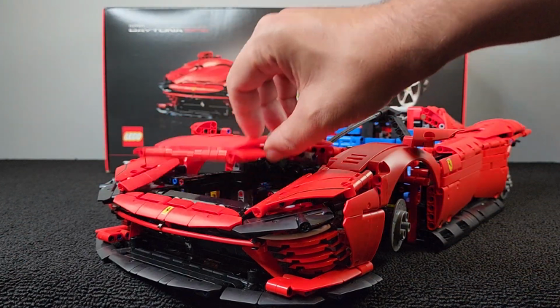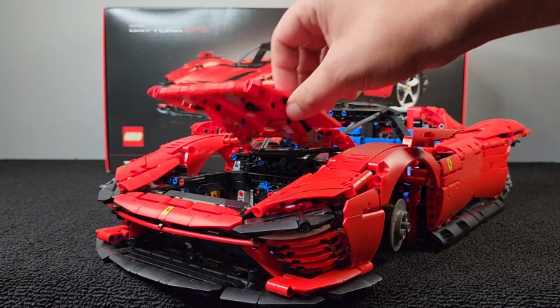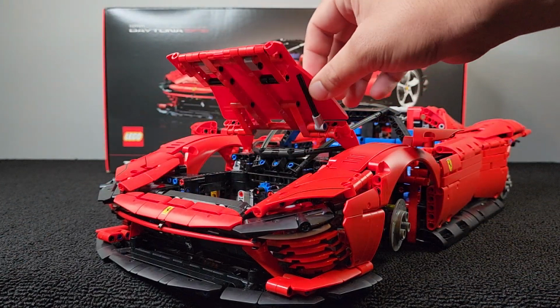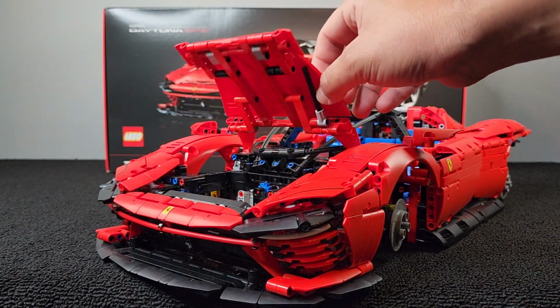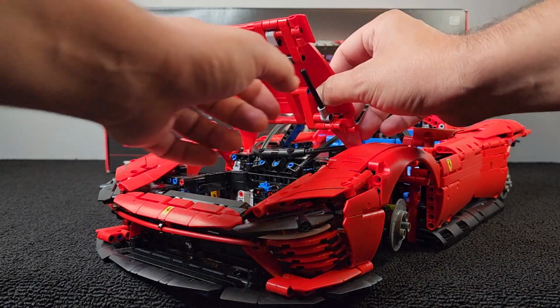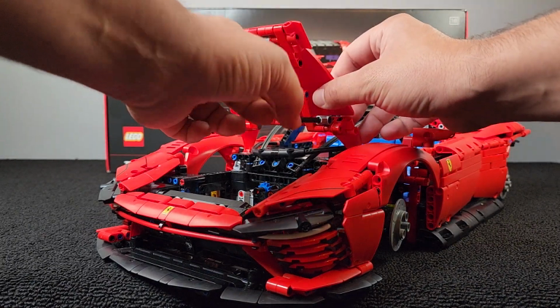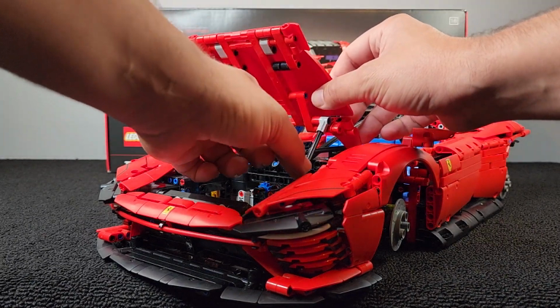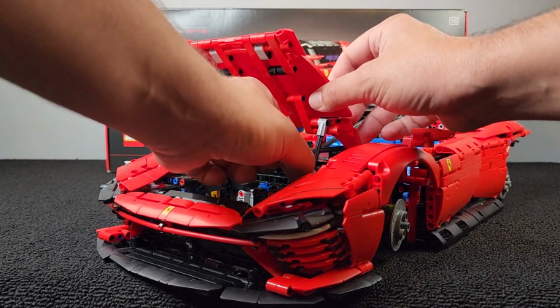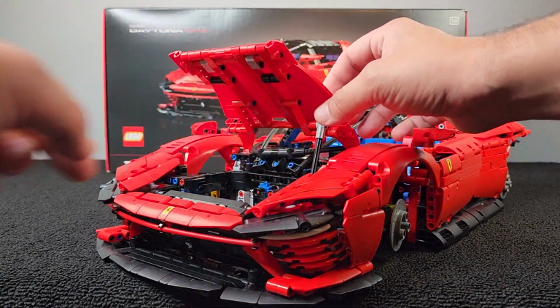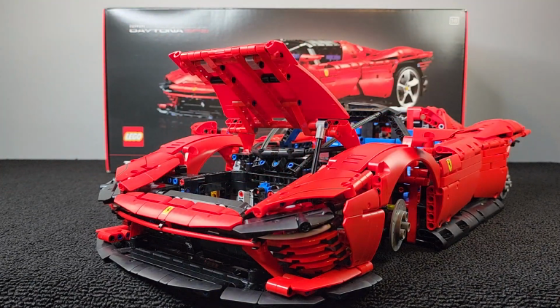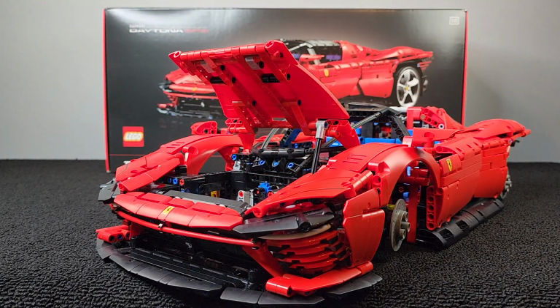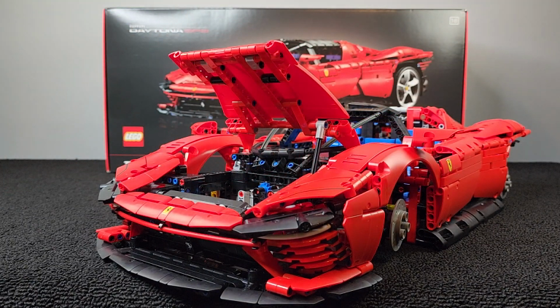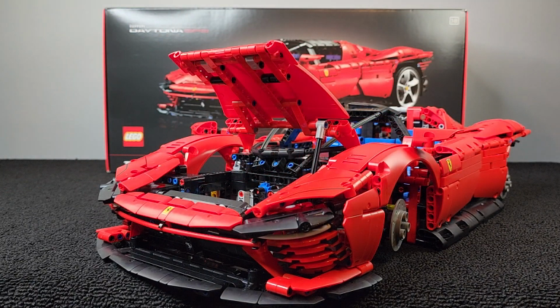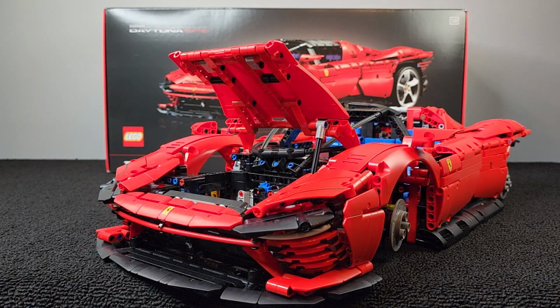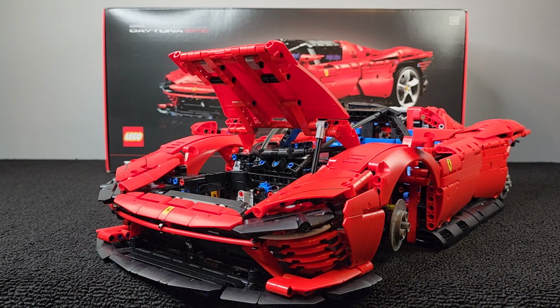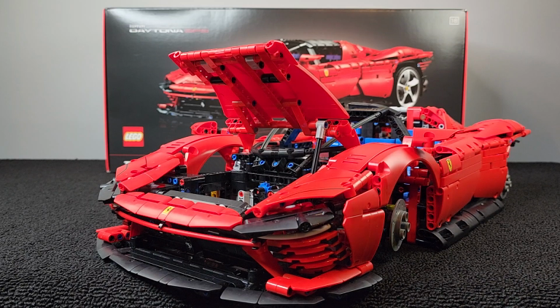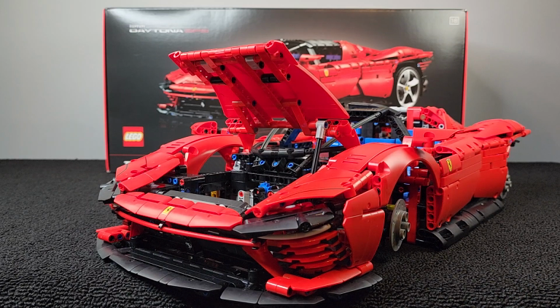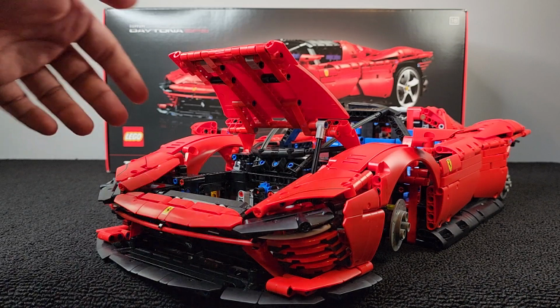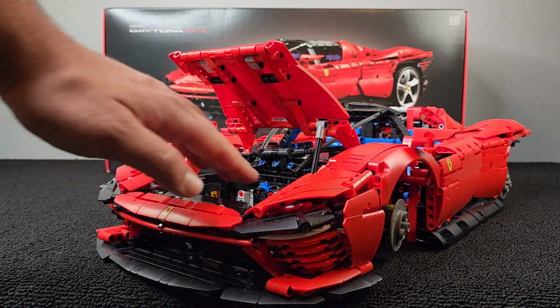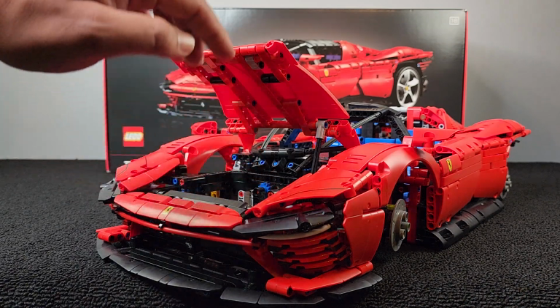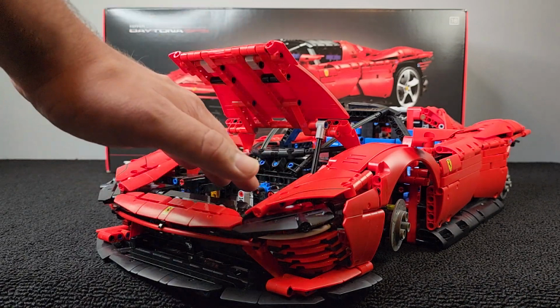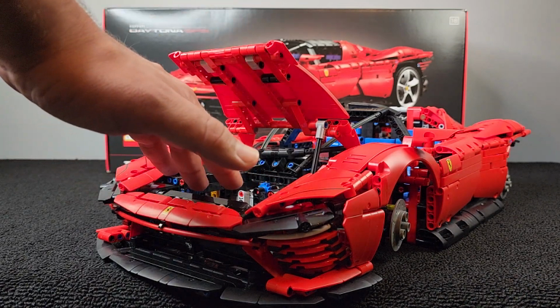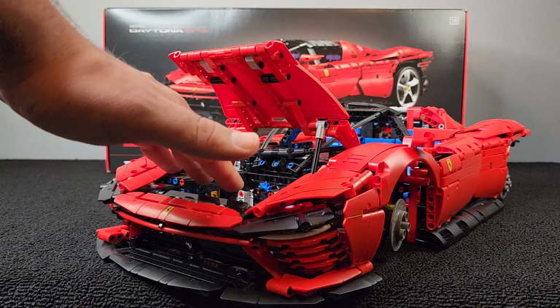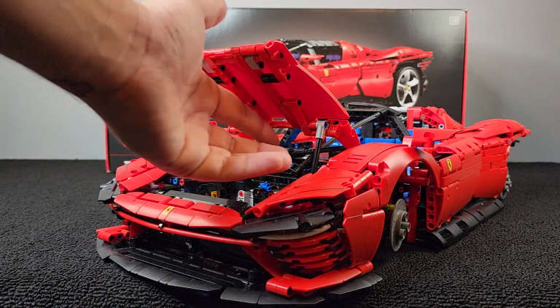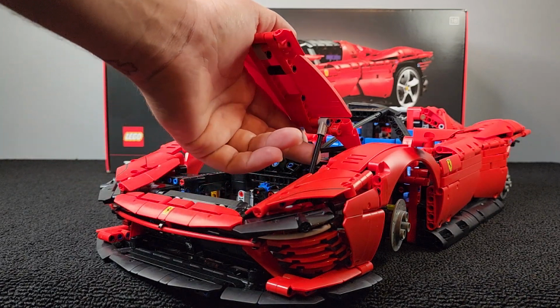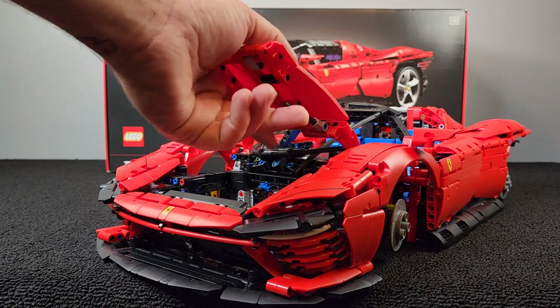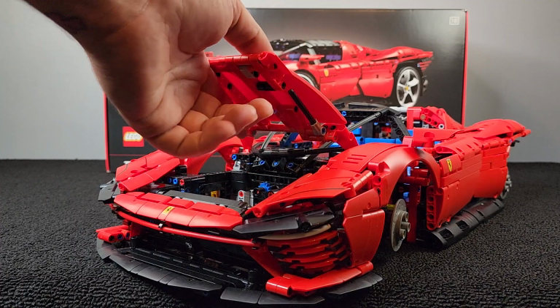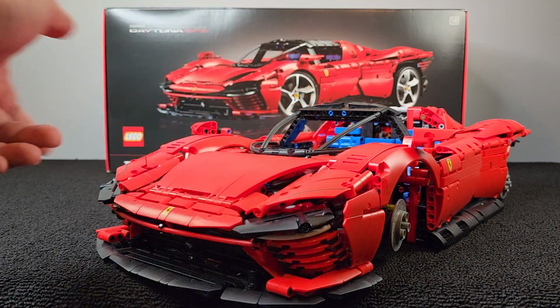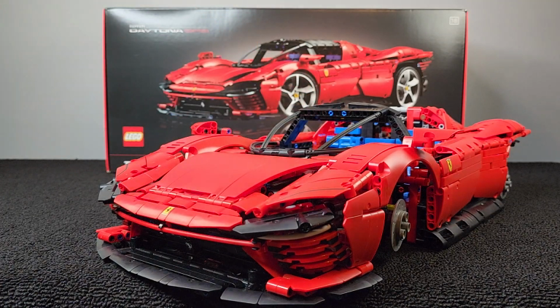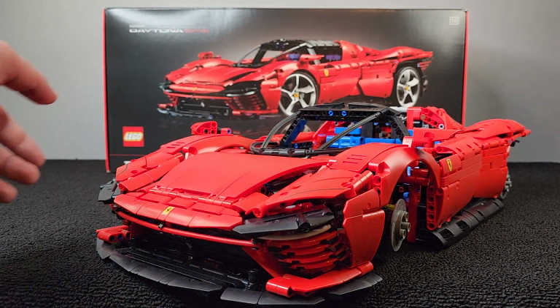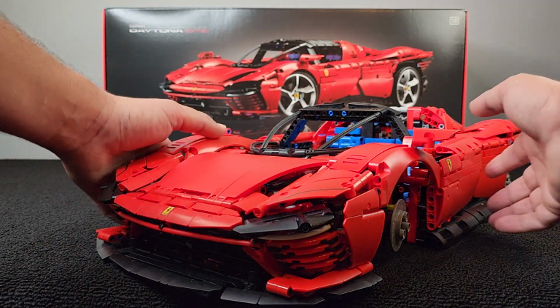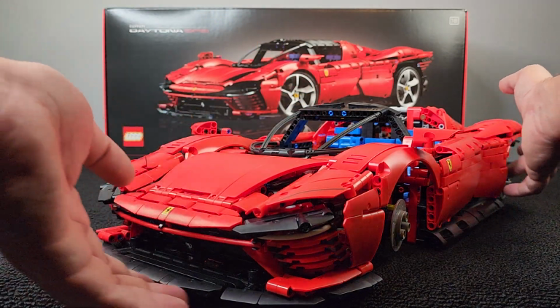and the frunk. Look at that. Boom. There's a little prop for it too. Check that out. So however you want to display it, you can leave that bad boy open. I wonder what's going to go in the front — maybe a little bag like the Cyan. Either way, so sick.